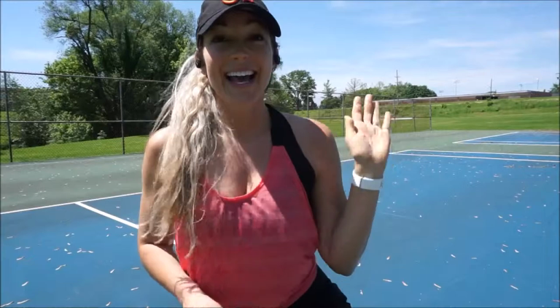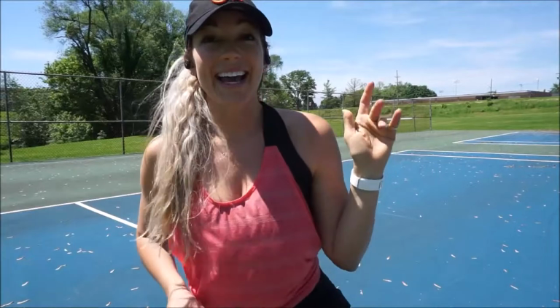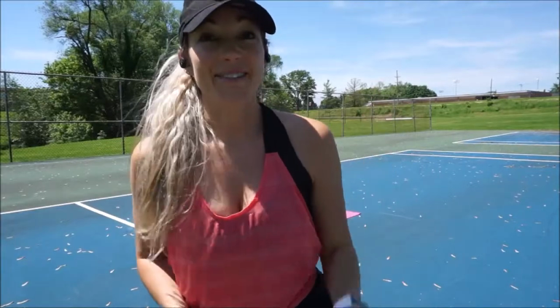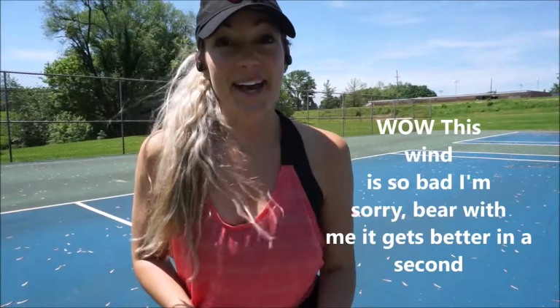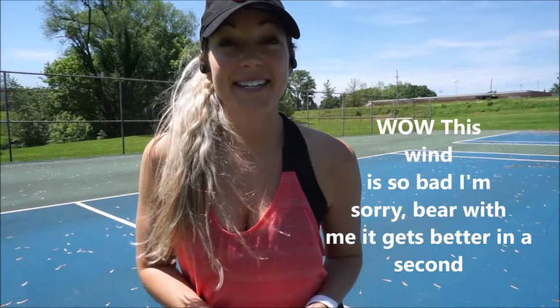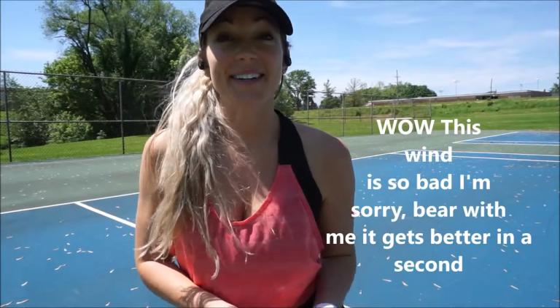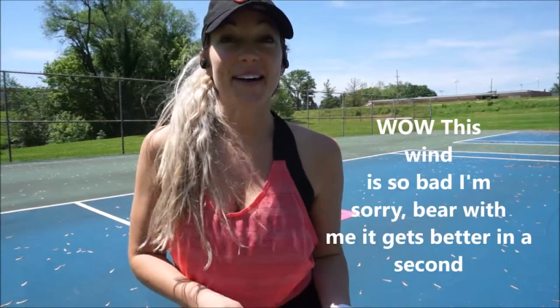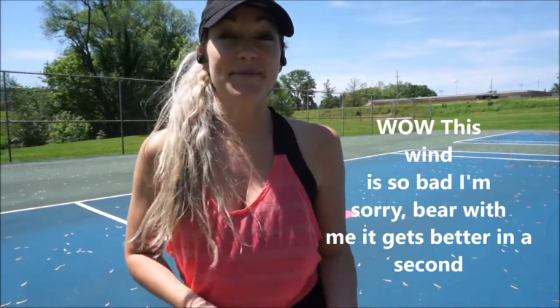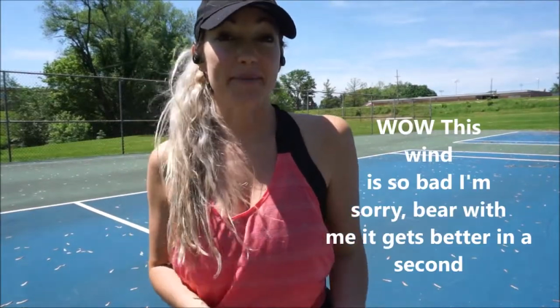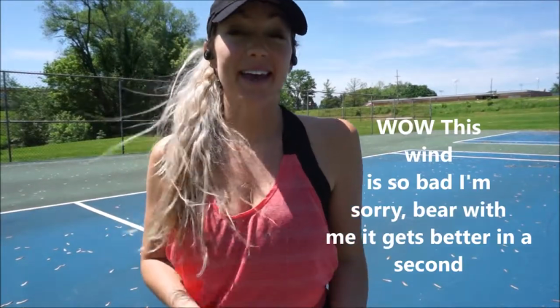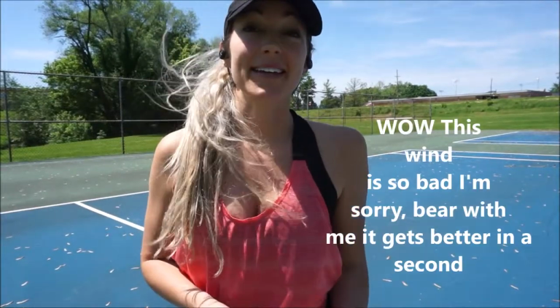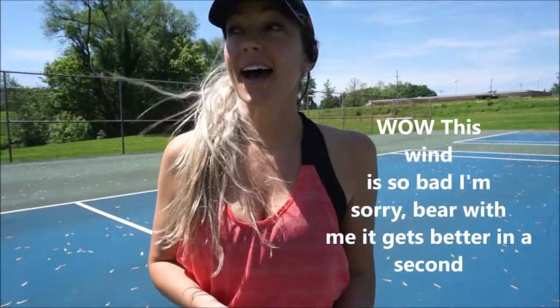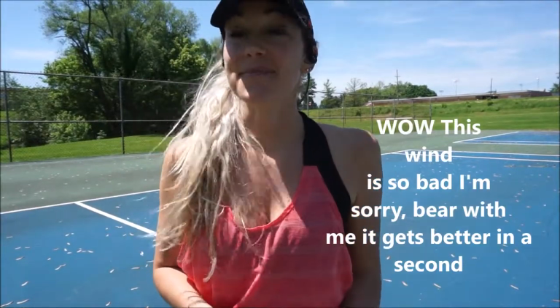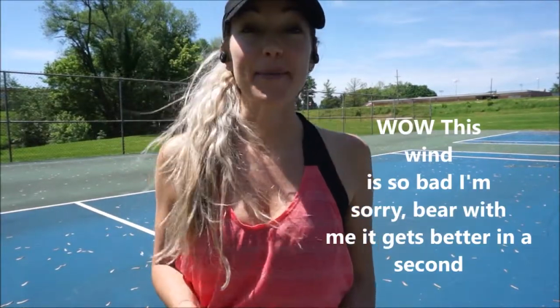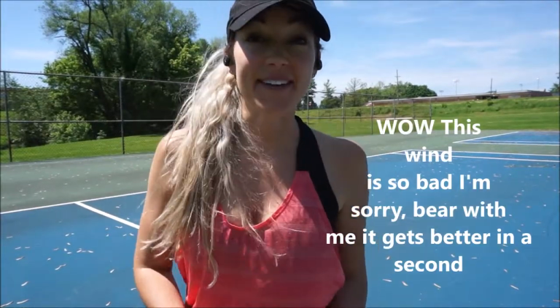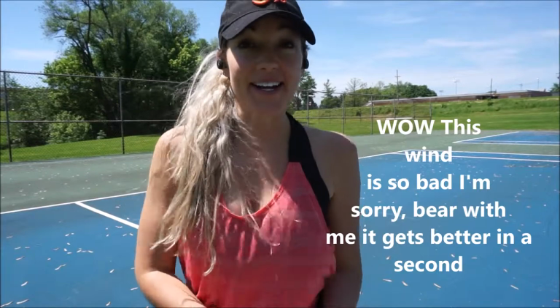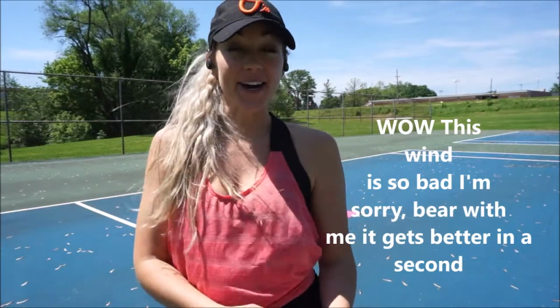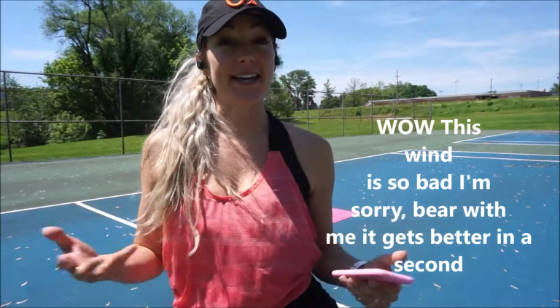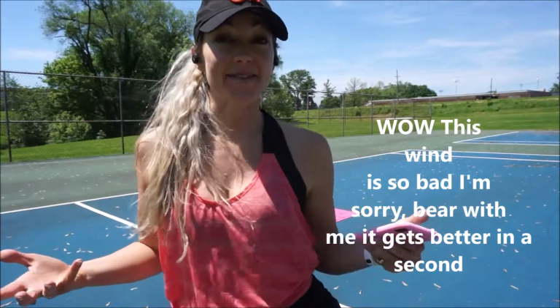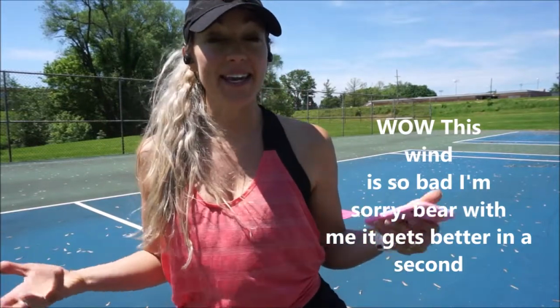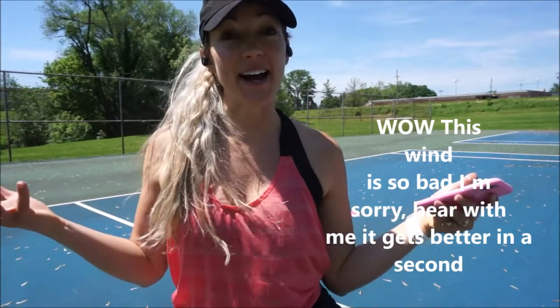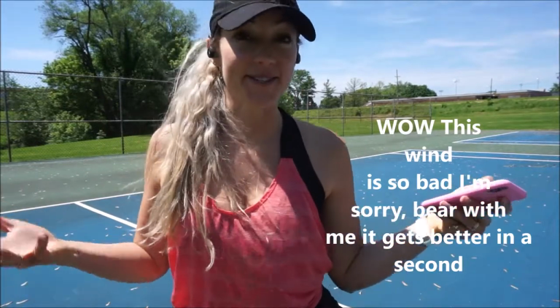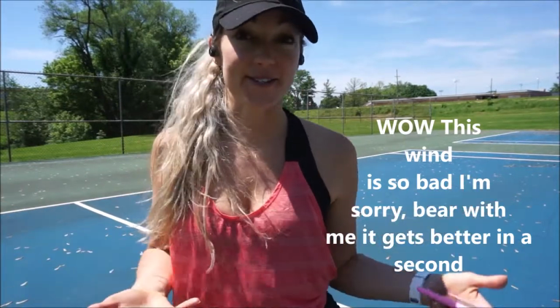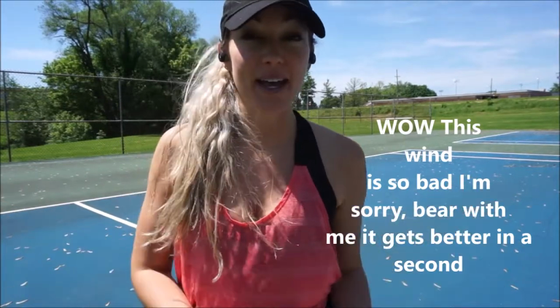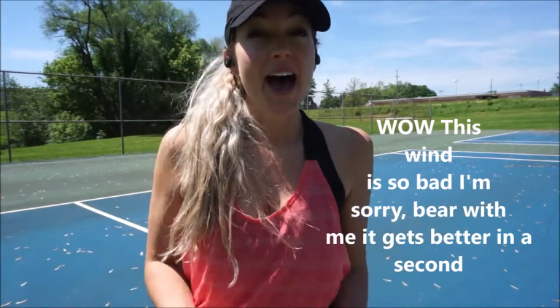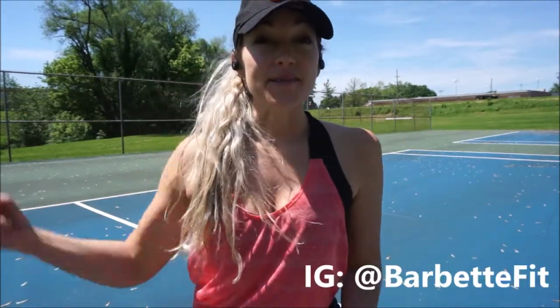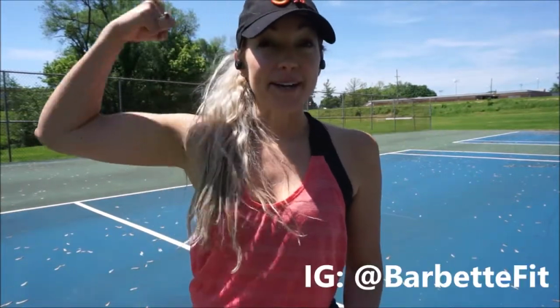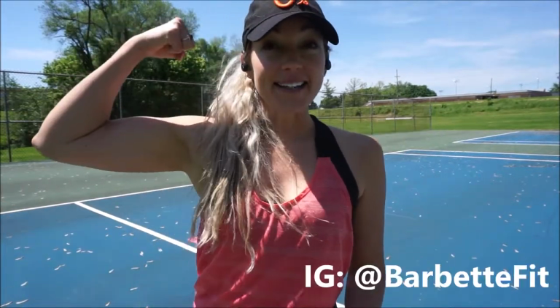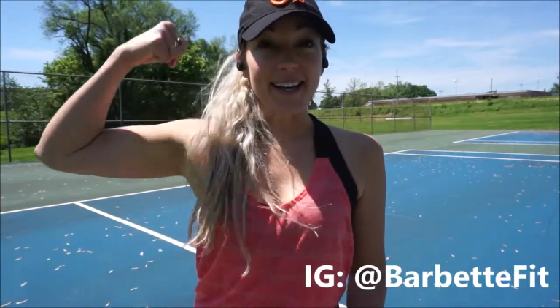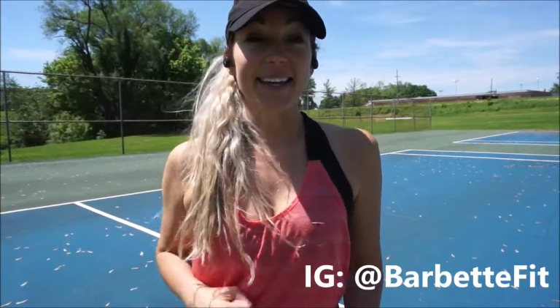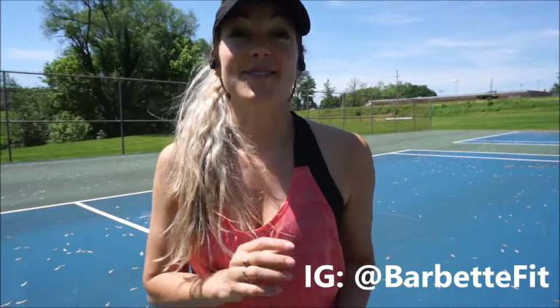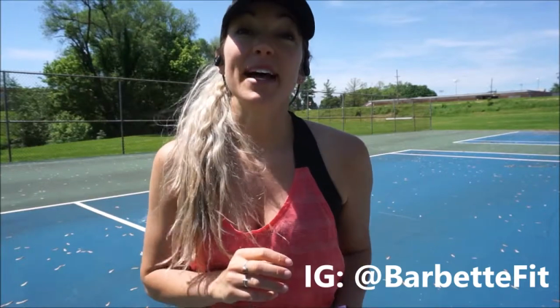Hey guys, welcome back to my channel. My name is Barbie and I am barbettefit on Instagram if that's how you found me. If you're just a YouTube subscriber, awesome! Thank you so much.